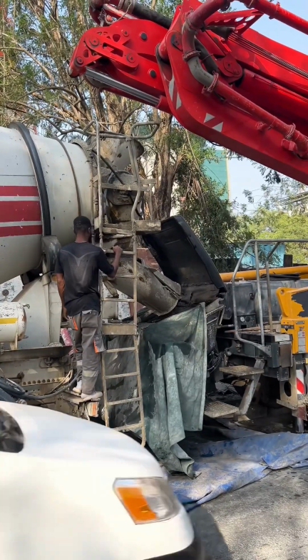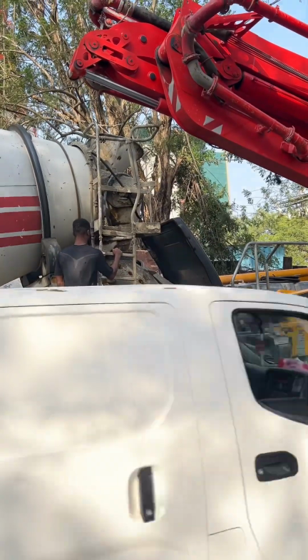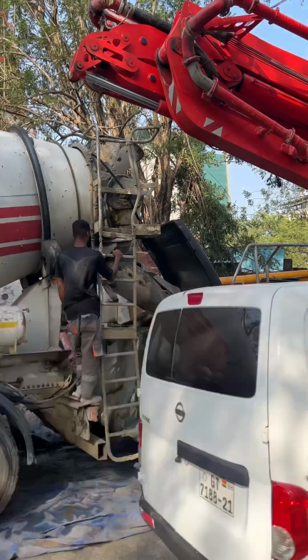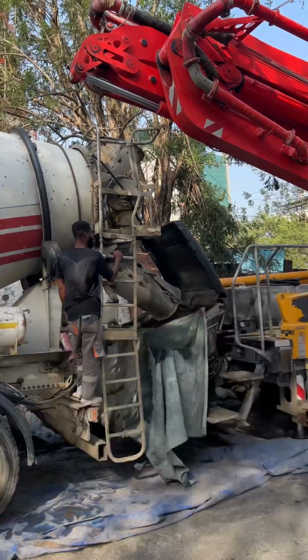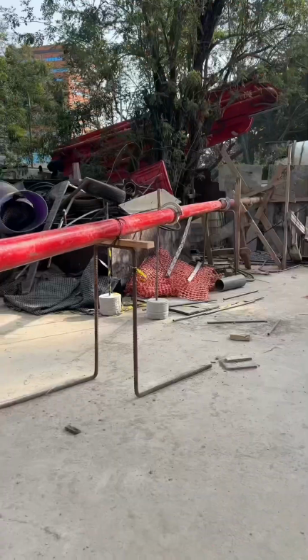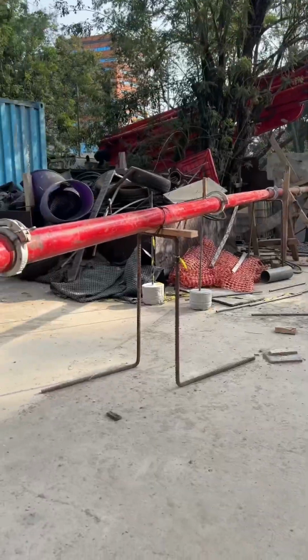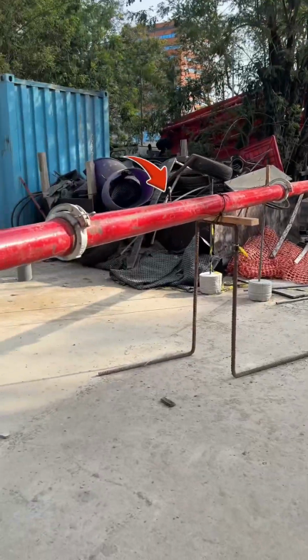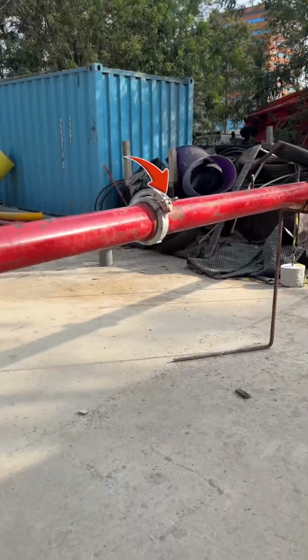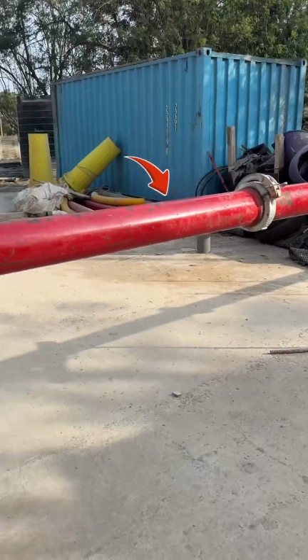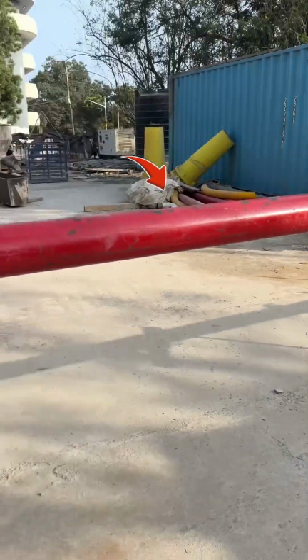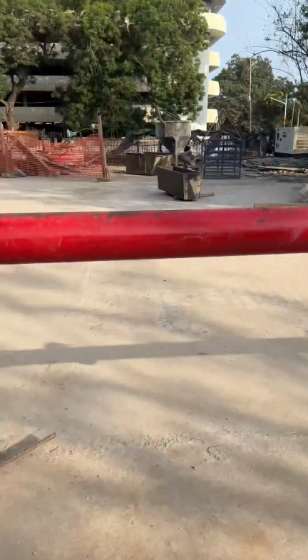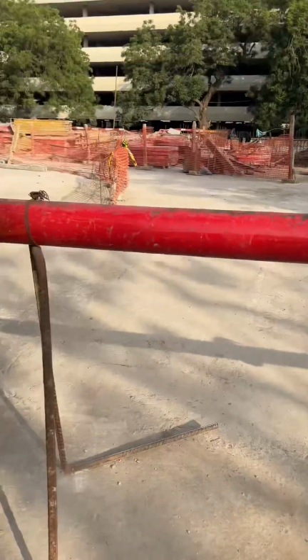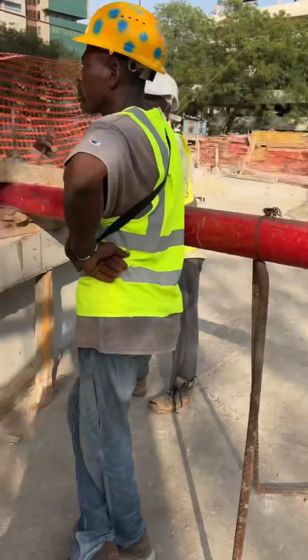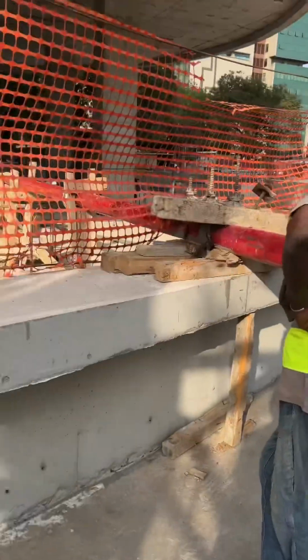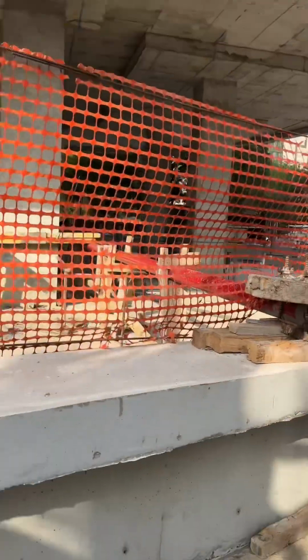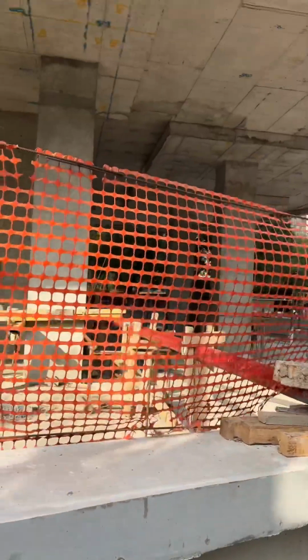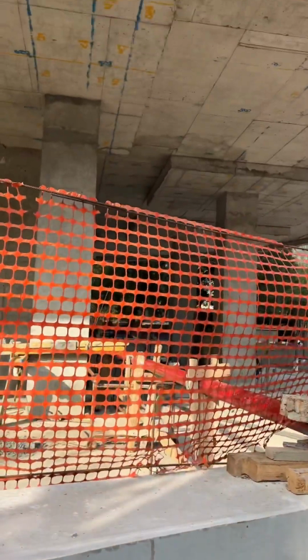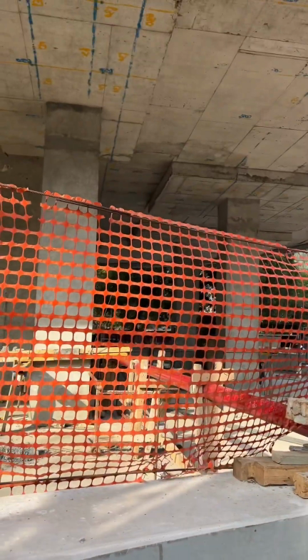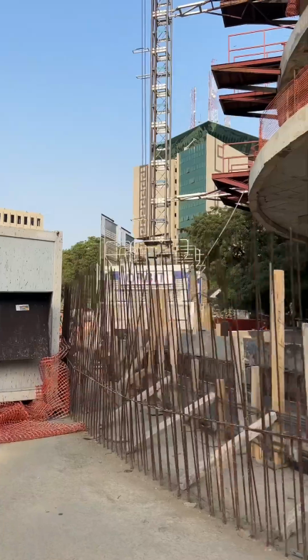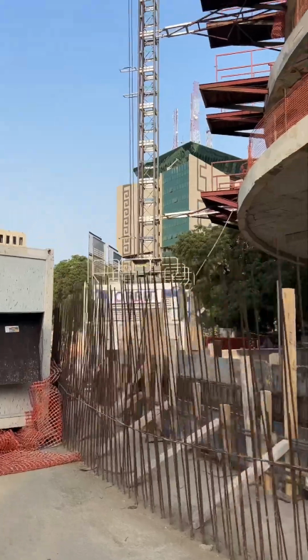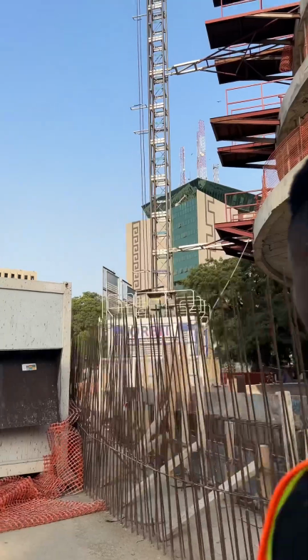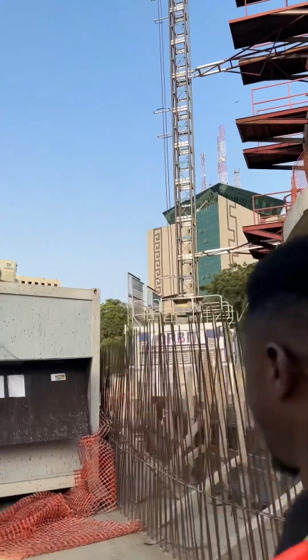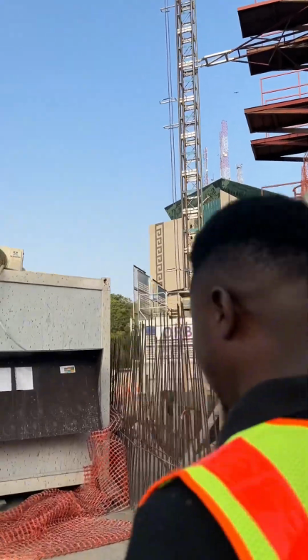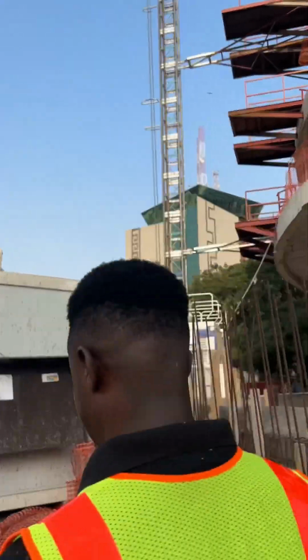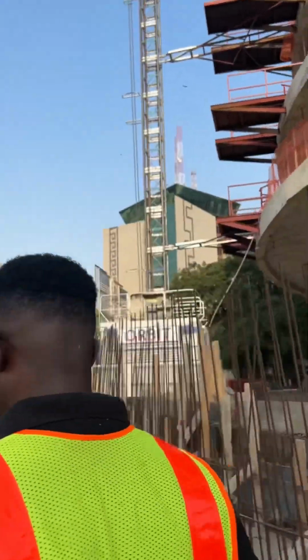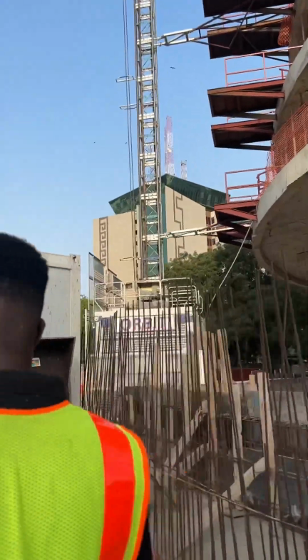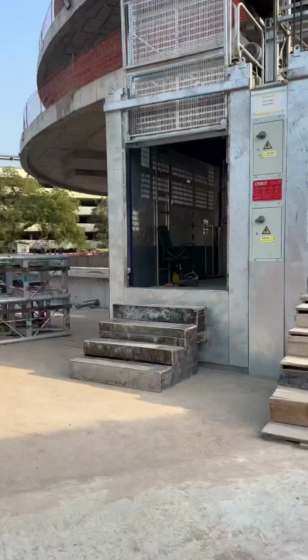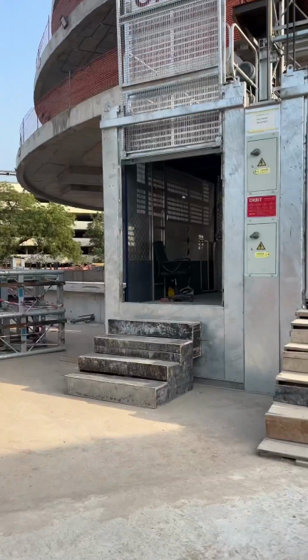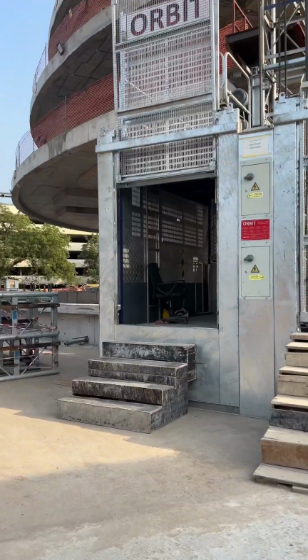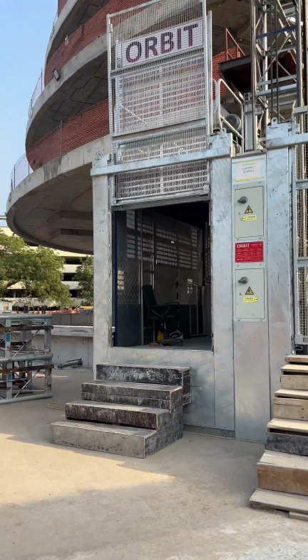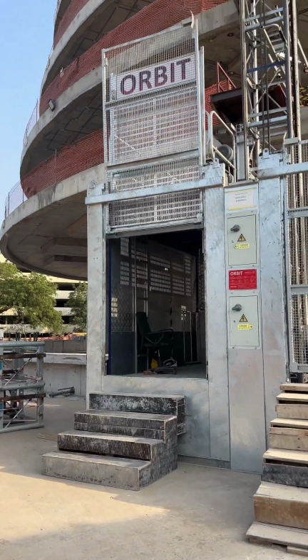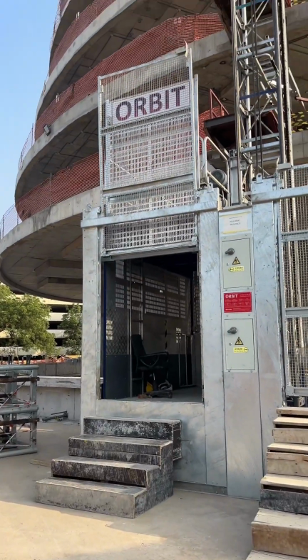That is the channel through which the concrete is going to get to the ninth floor and, as curious as I am, I decided to get up there and see how the casting is being done.